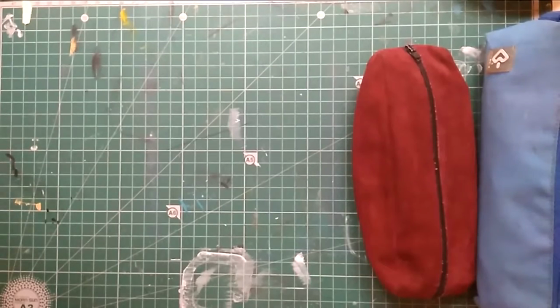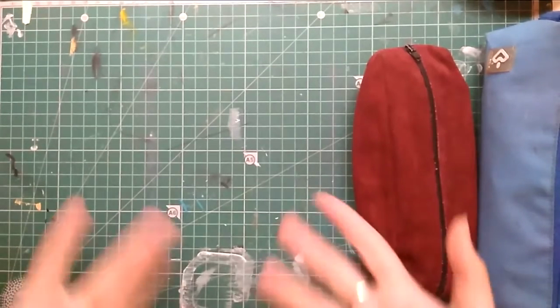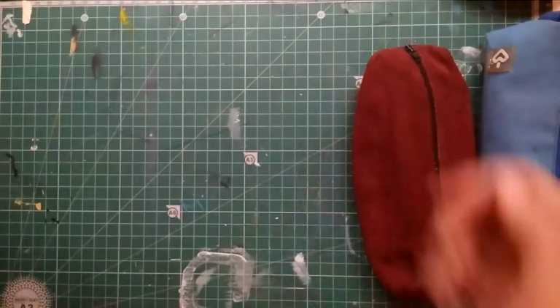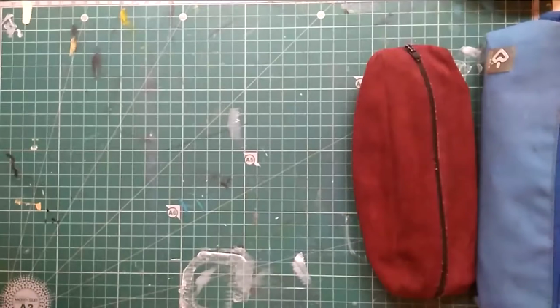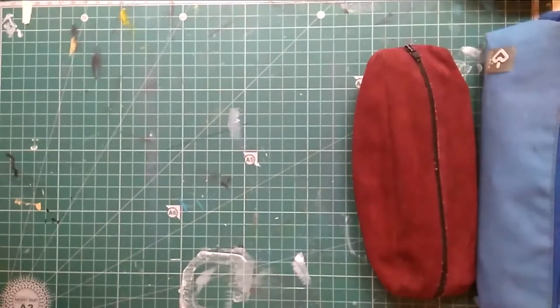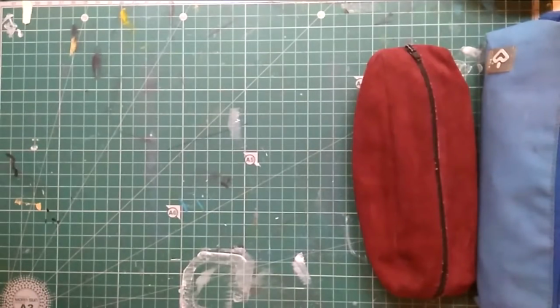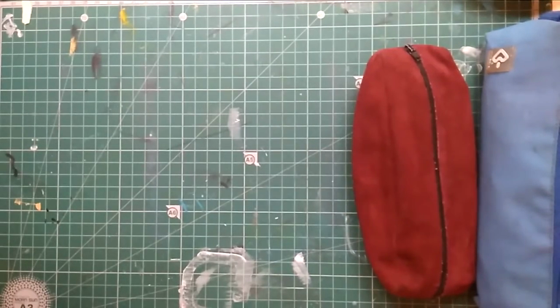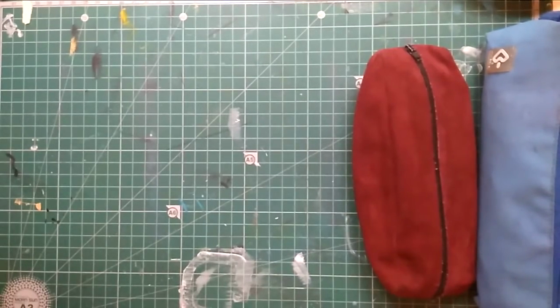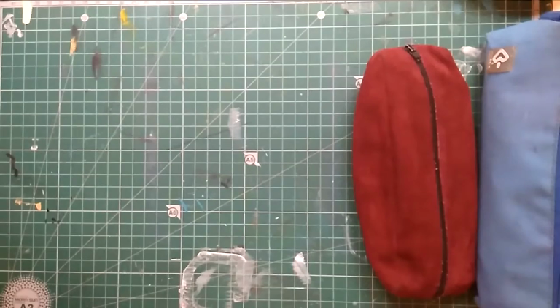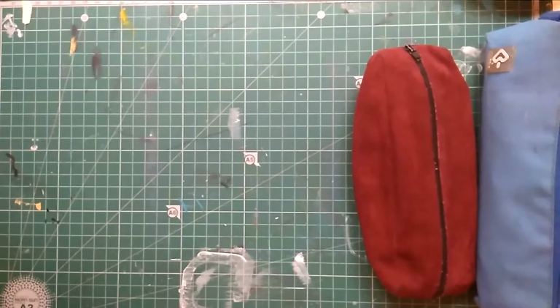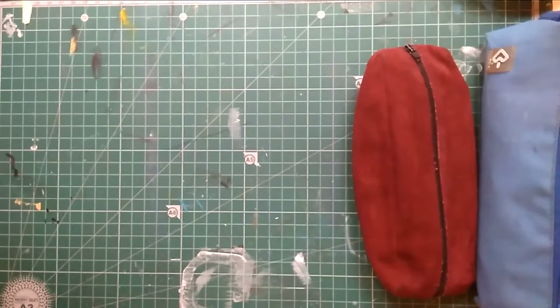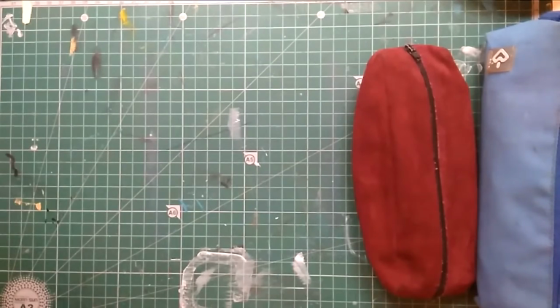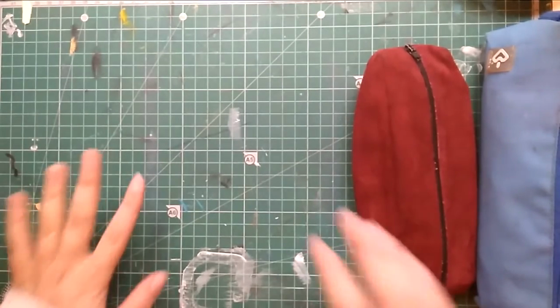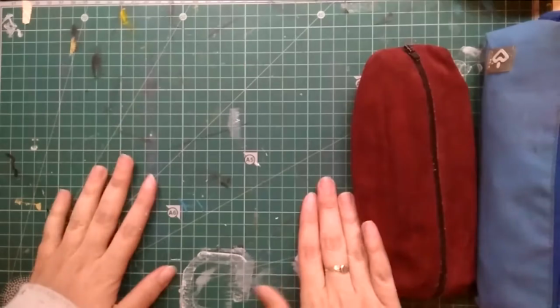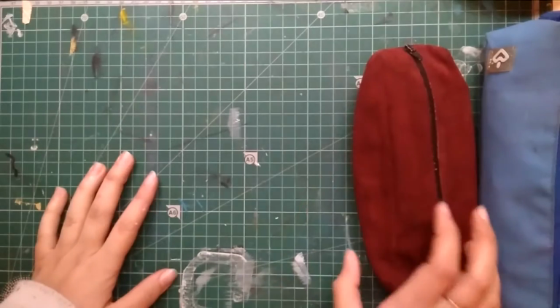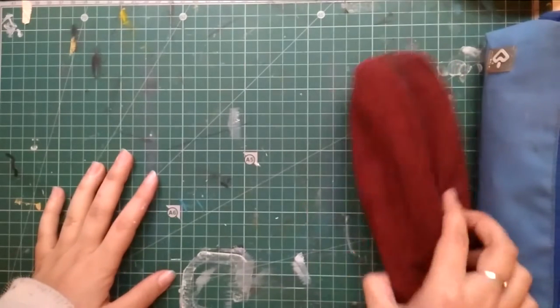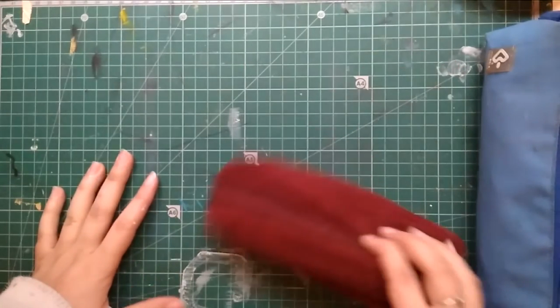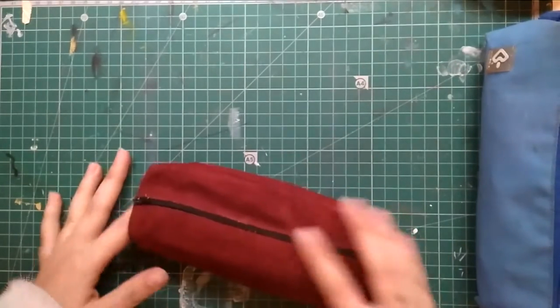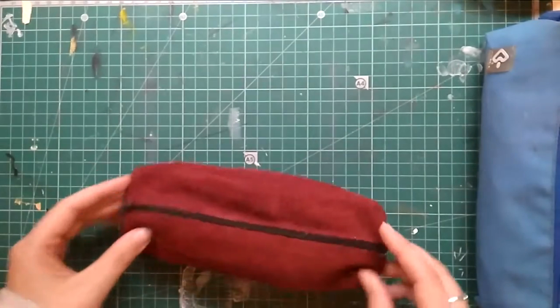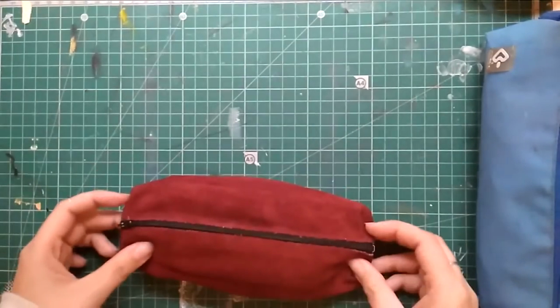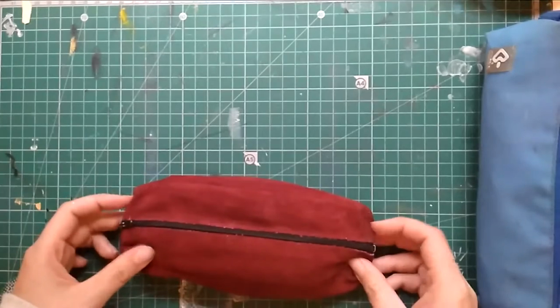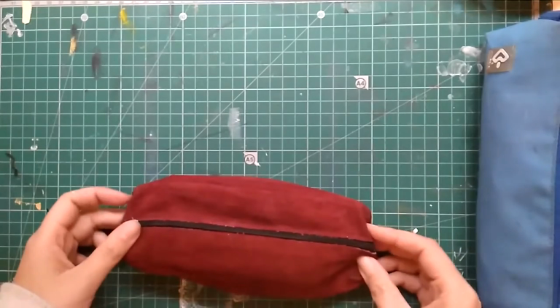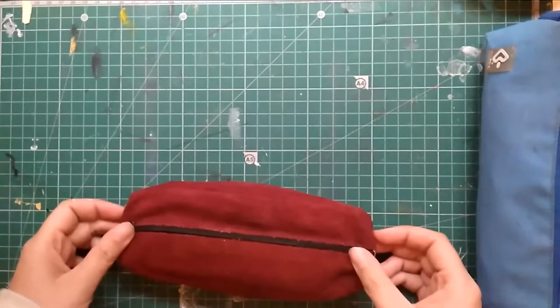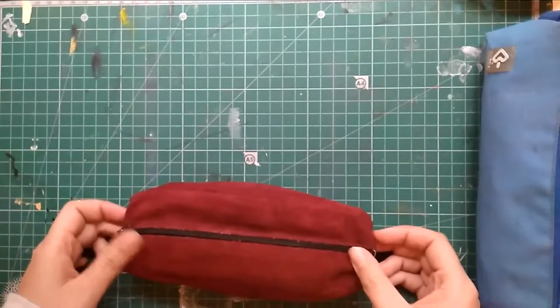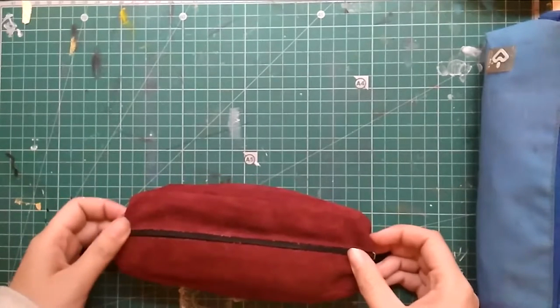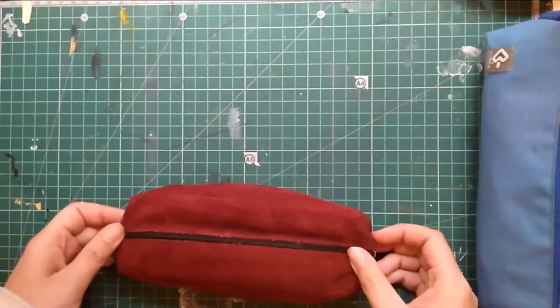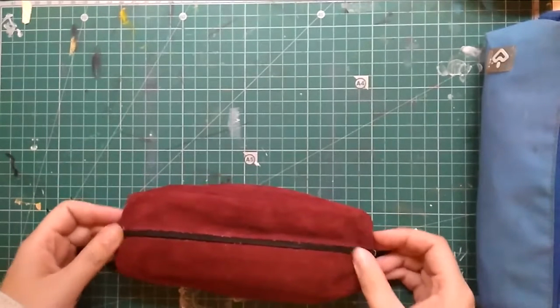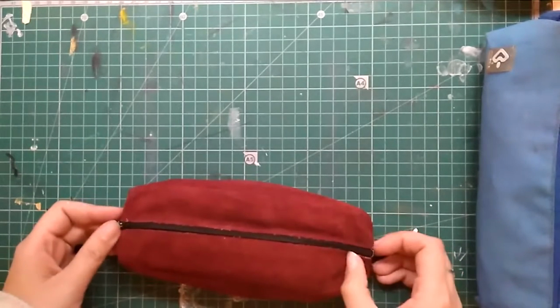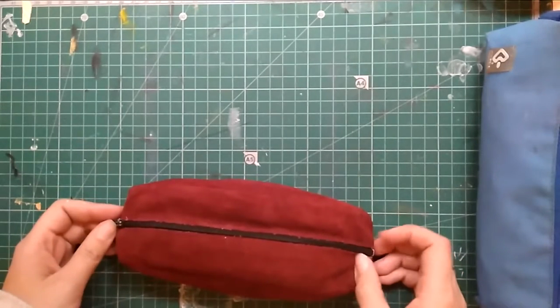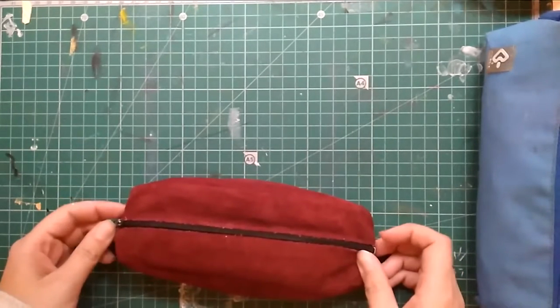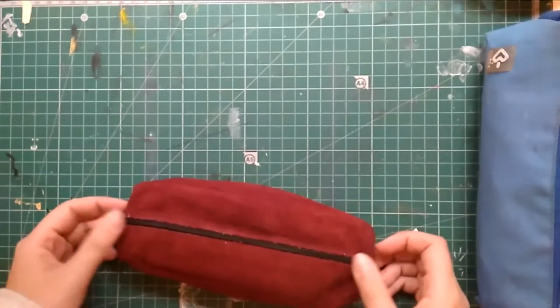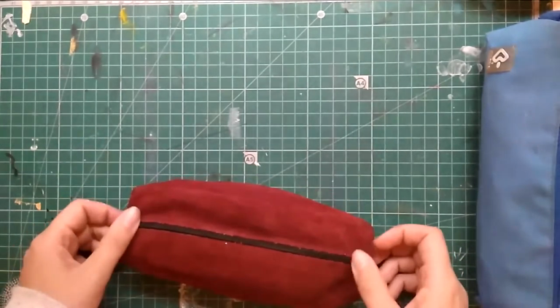Hello everyone! CarpoCoin here! I hope your week has been amazing and welcome to my new video! Today we are doing what's in my pencil case tag, or something like that, because I really like to watch those videos.